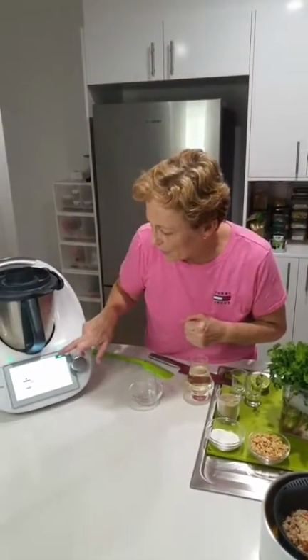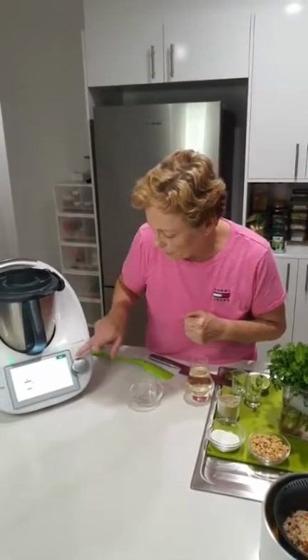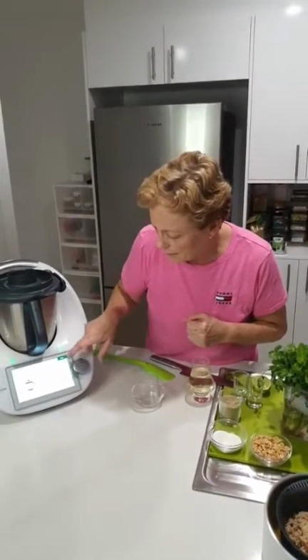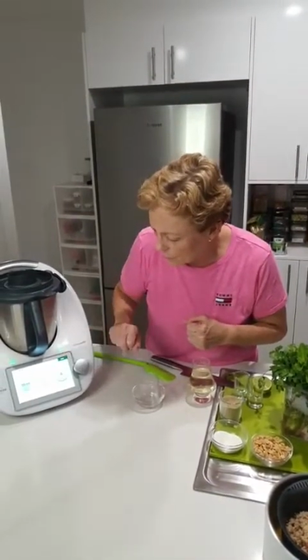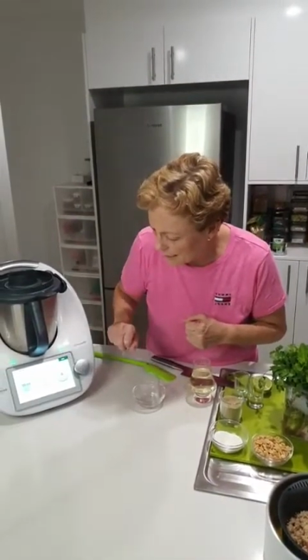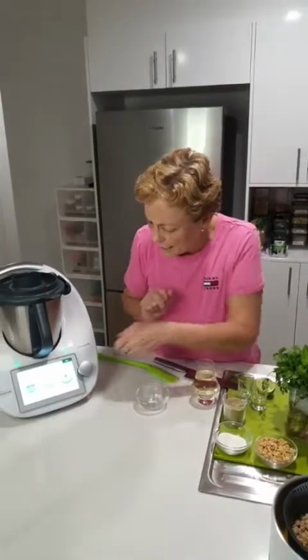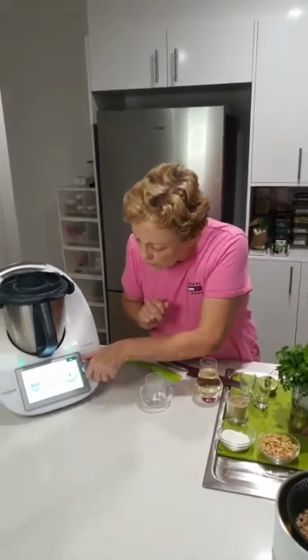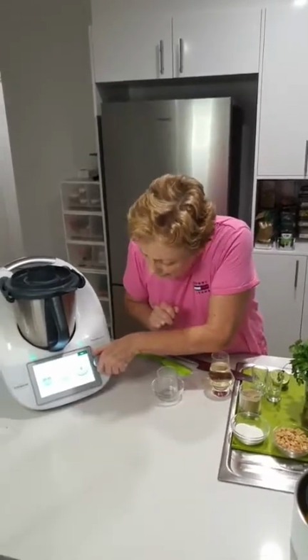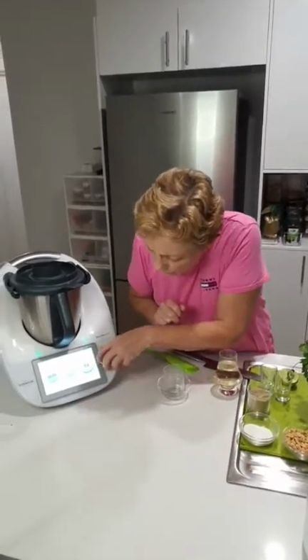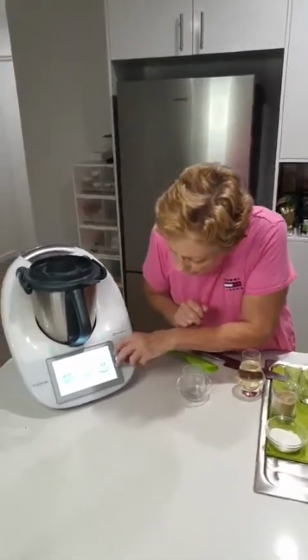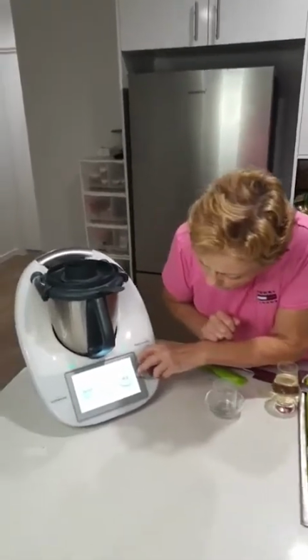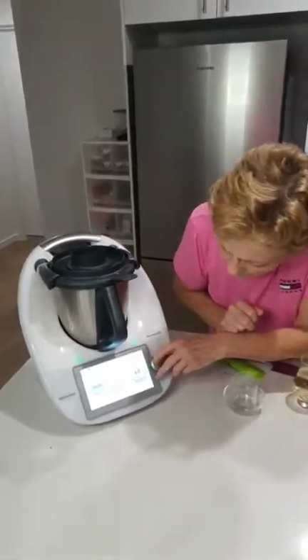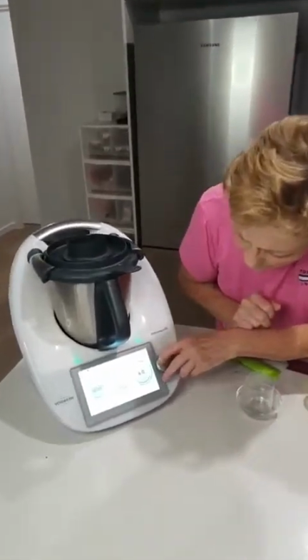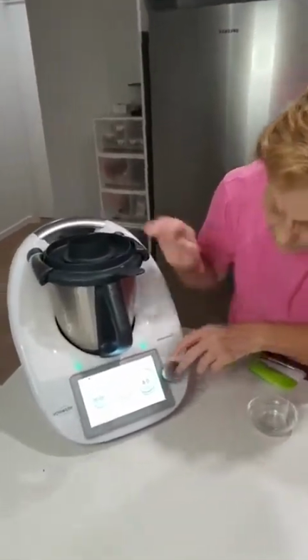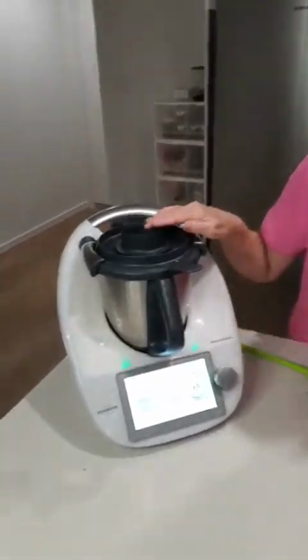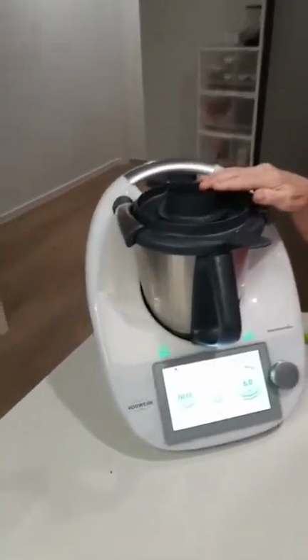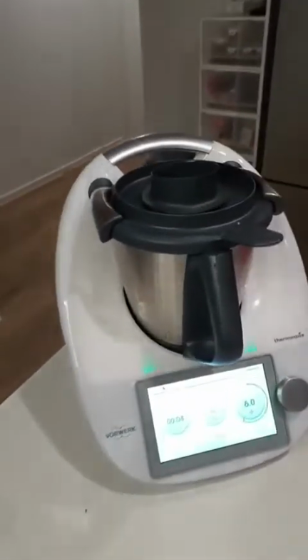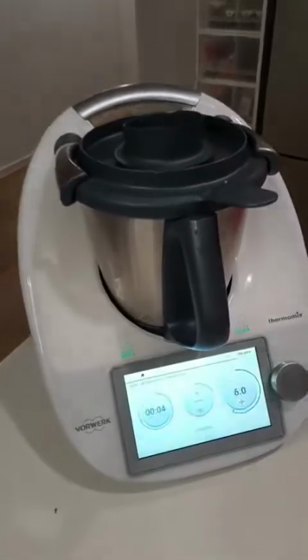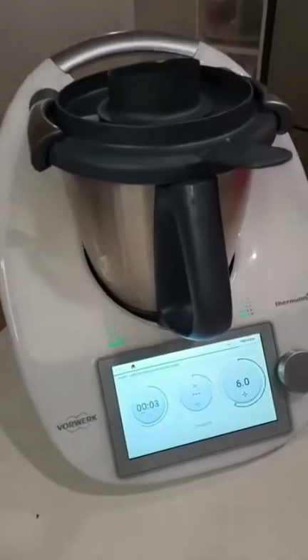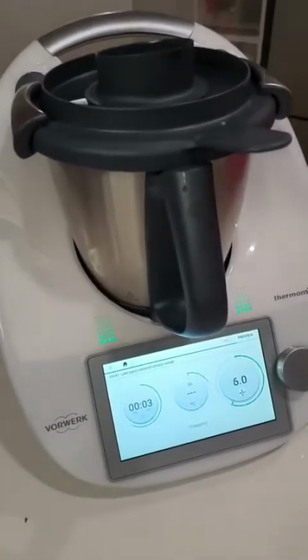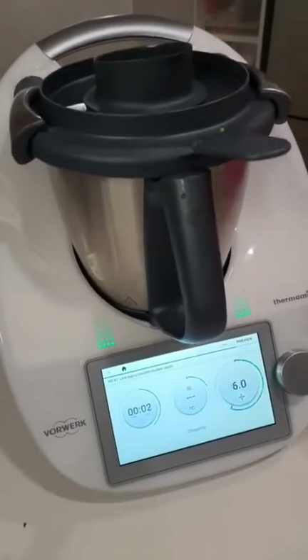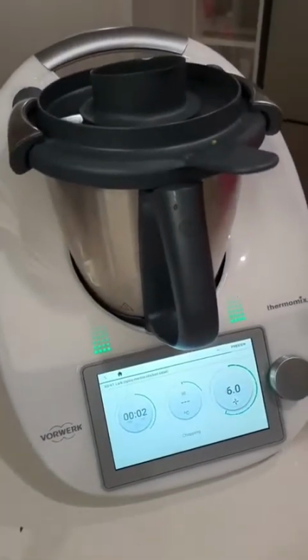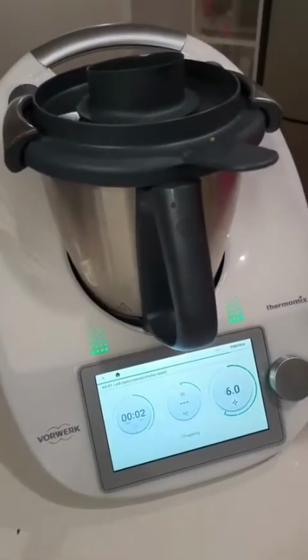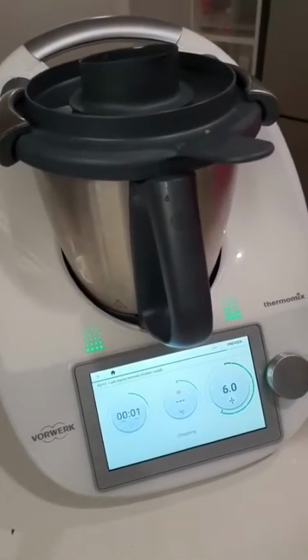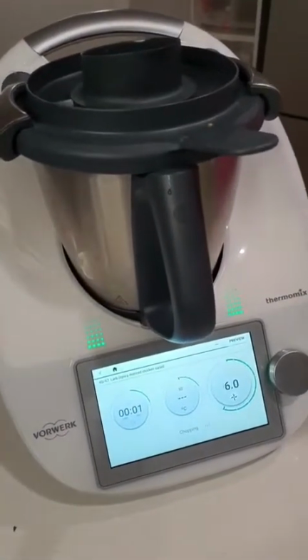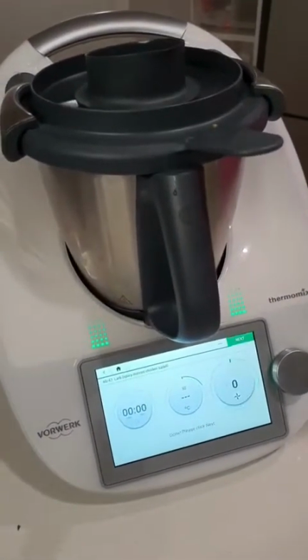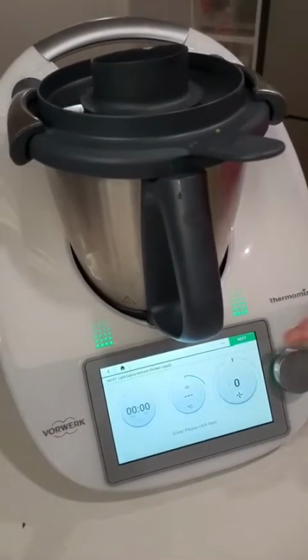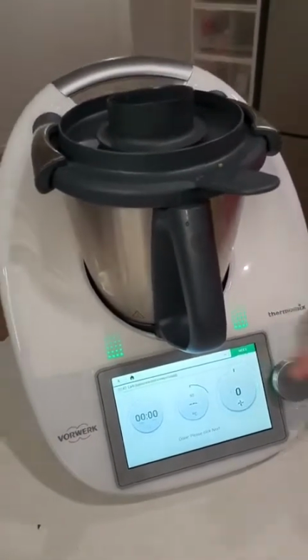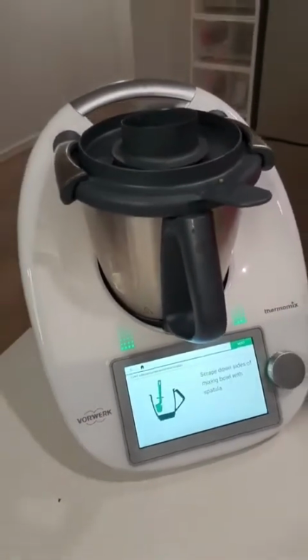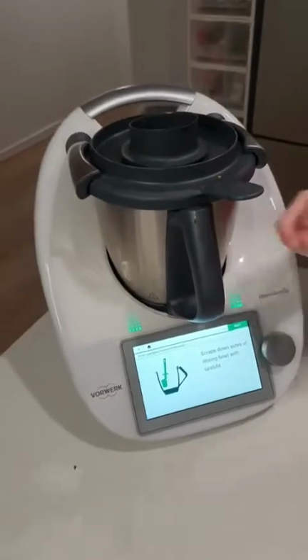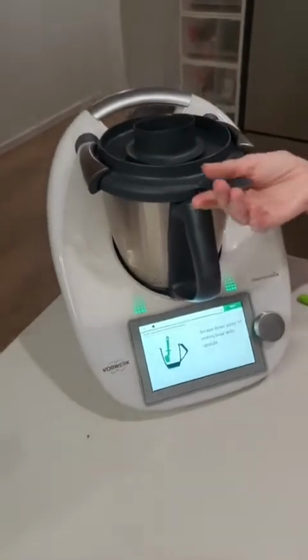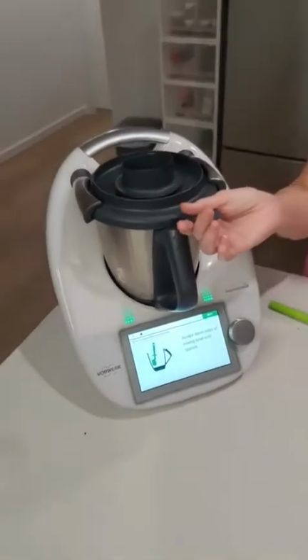Our mixing bowl is in. We're just going to blitz that all together for about five seconds. Now scraping down.